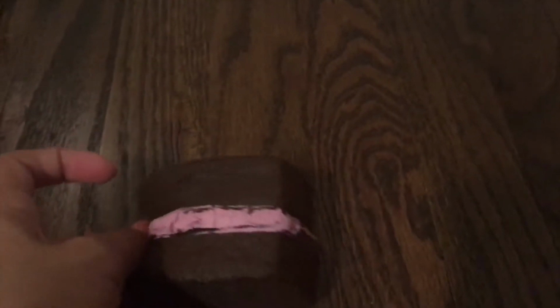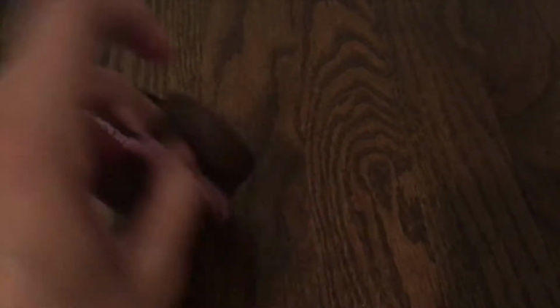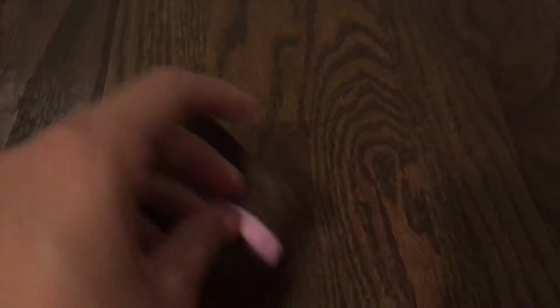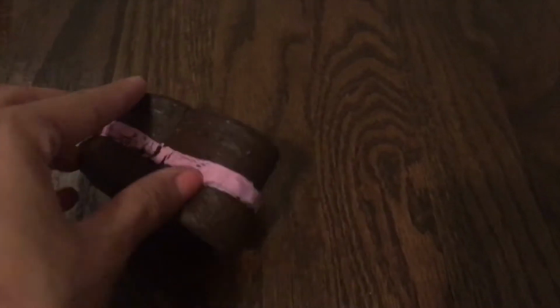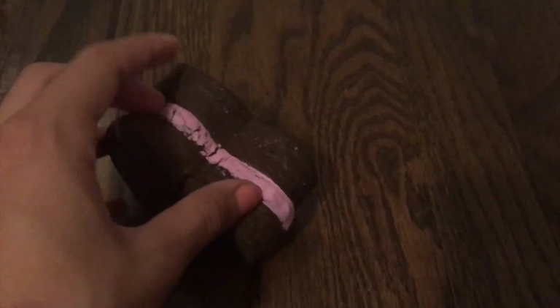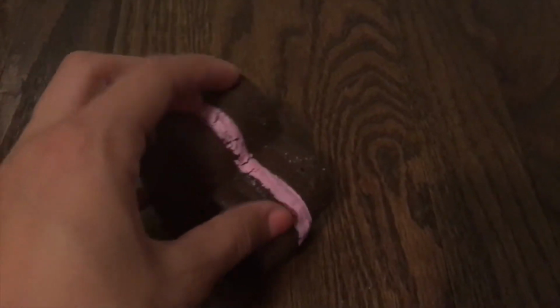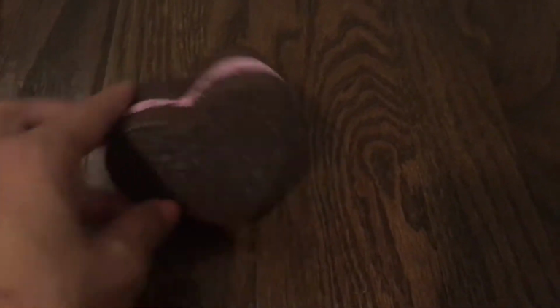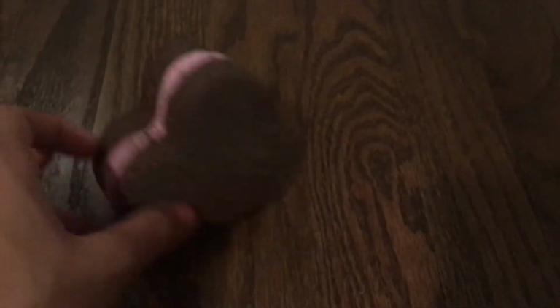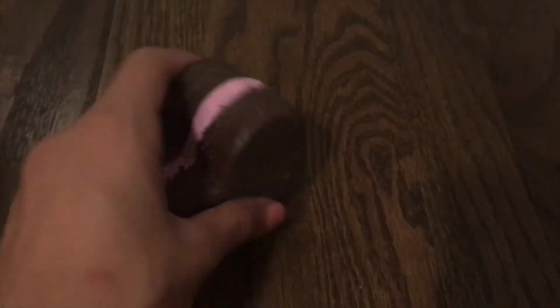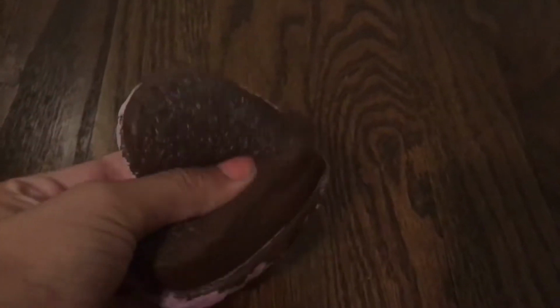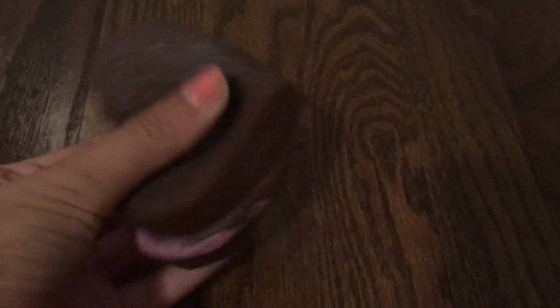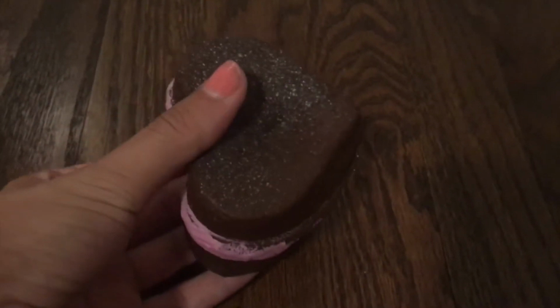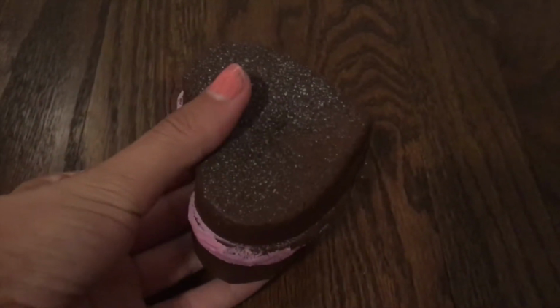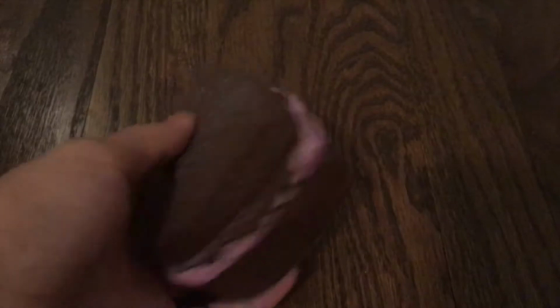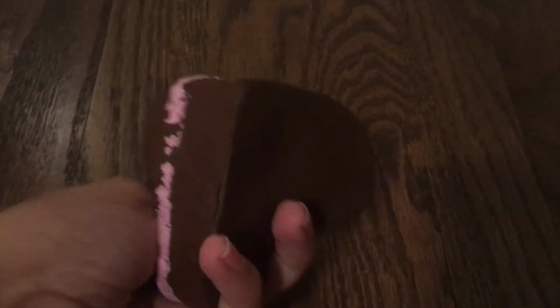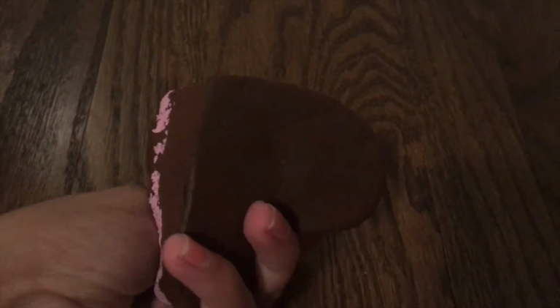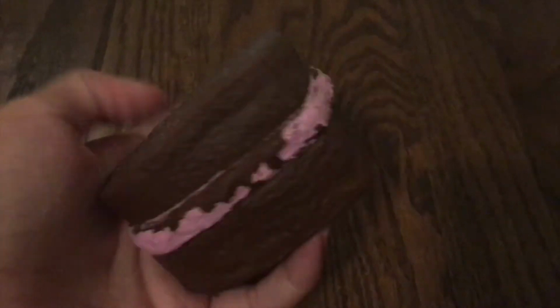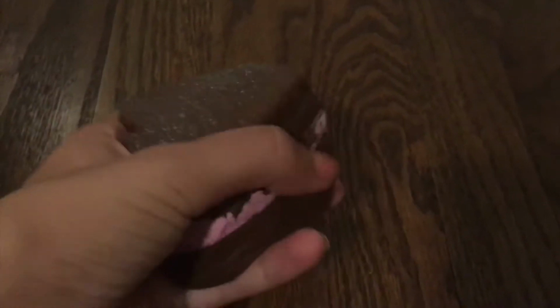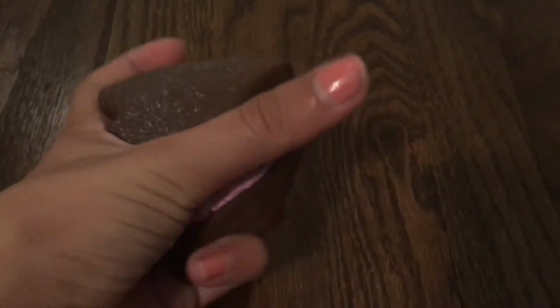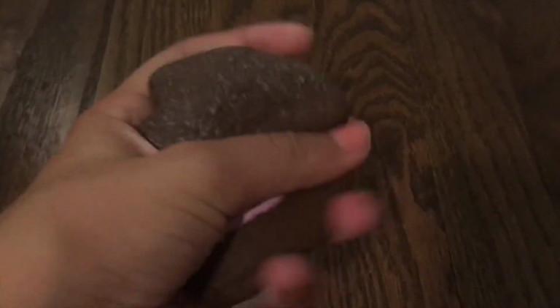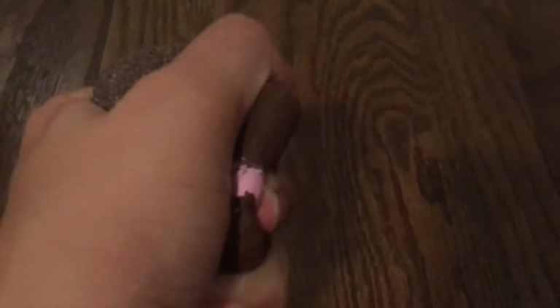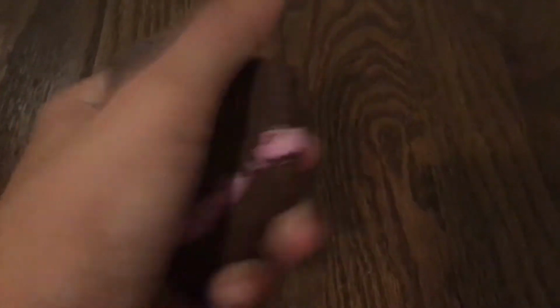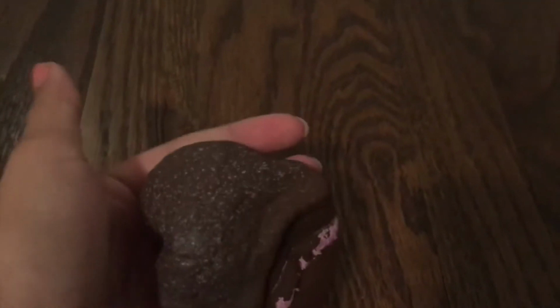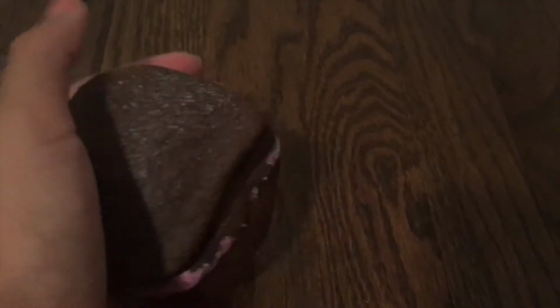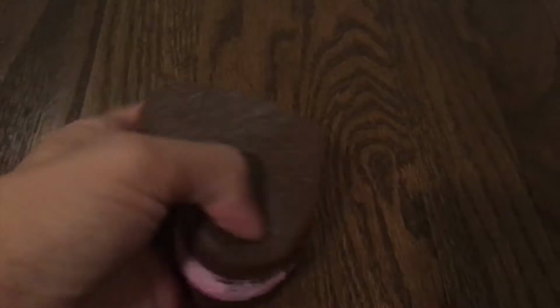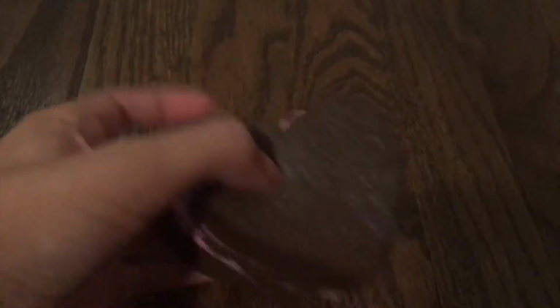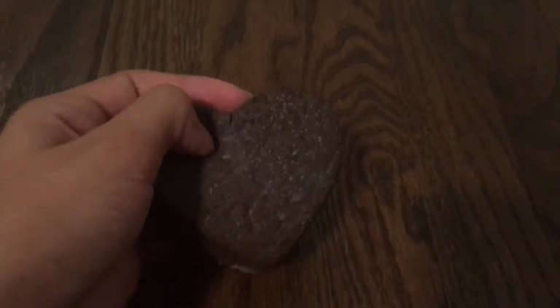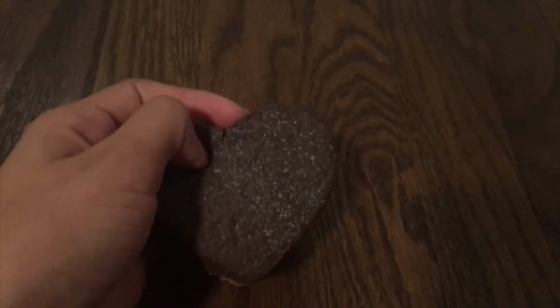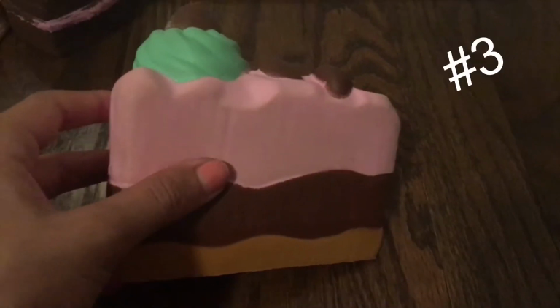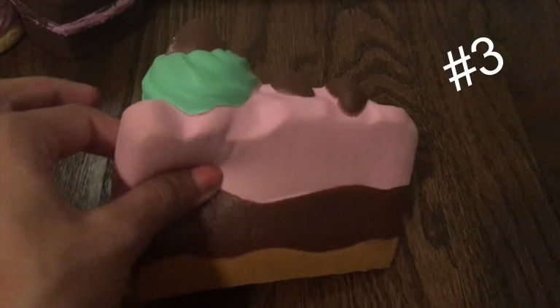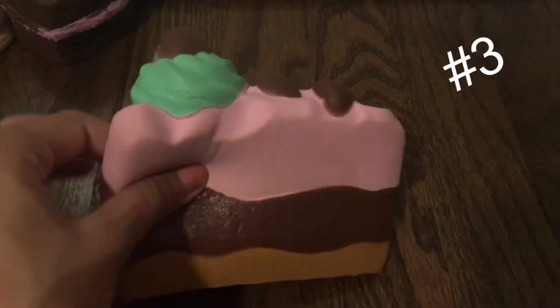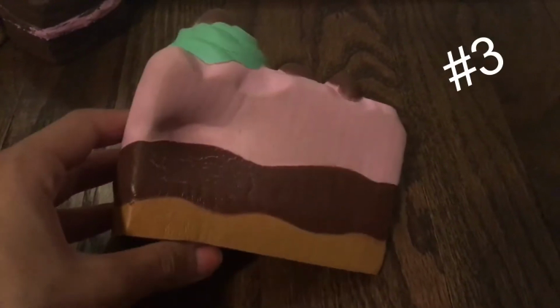The next one I have is this hard brownie. The frosting started to come off pretty early and it's starting to get rips over here, but I really do like it. It's not that slow rising, which I mean it's totally fine, but yeah, this is the hard brownie.